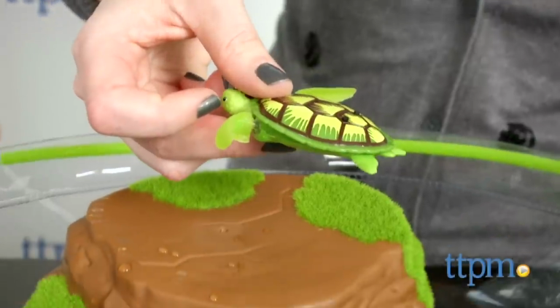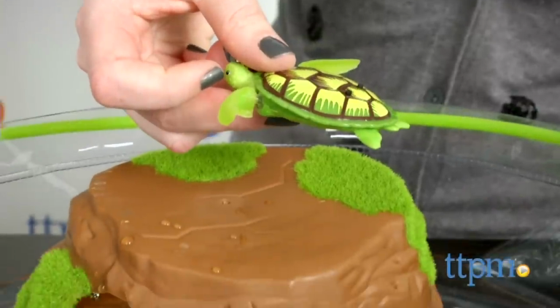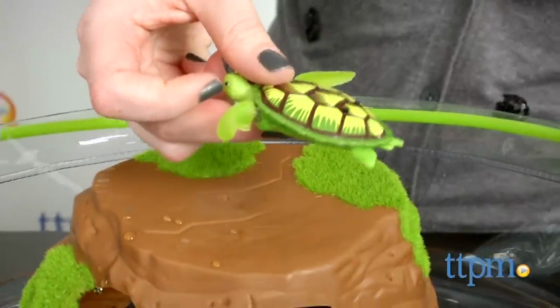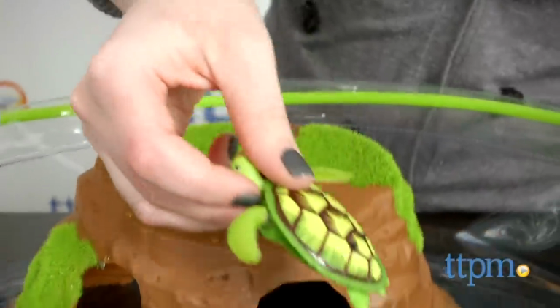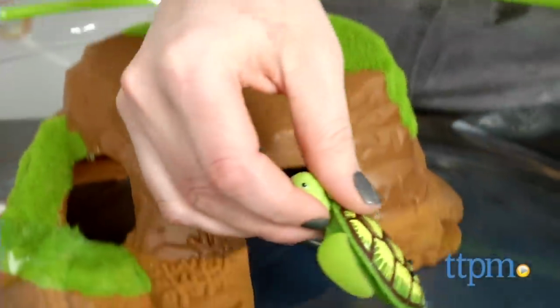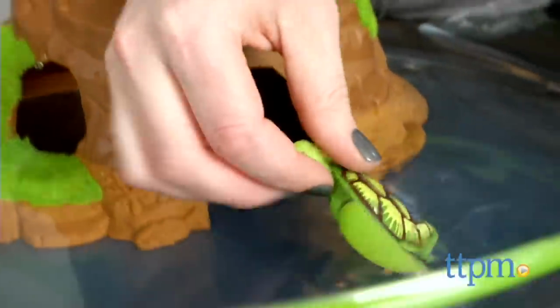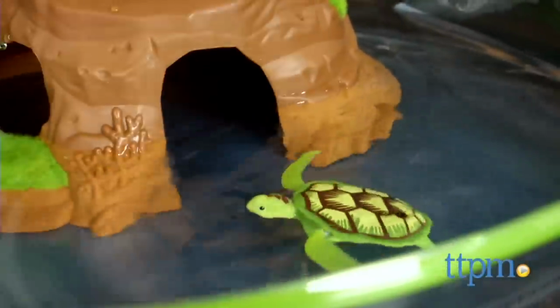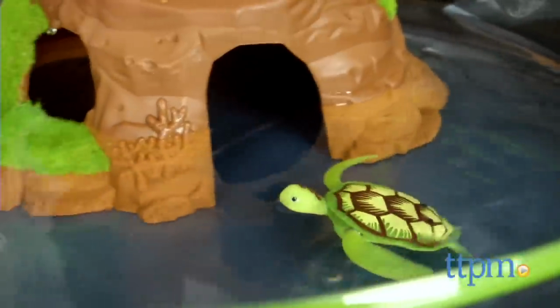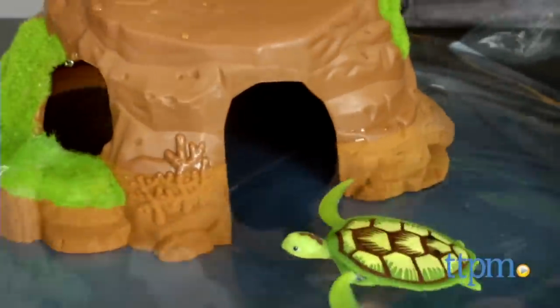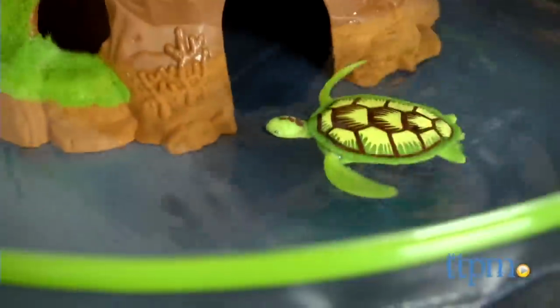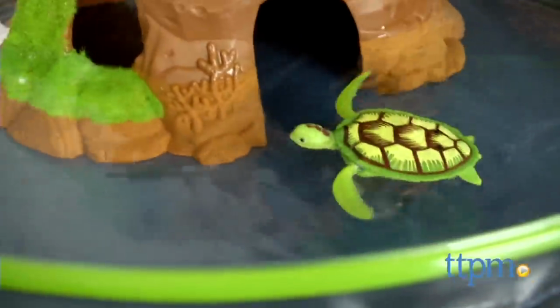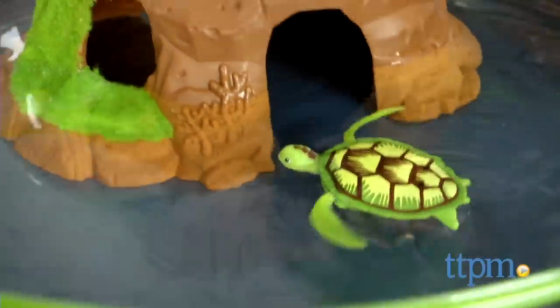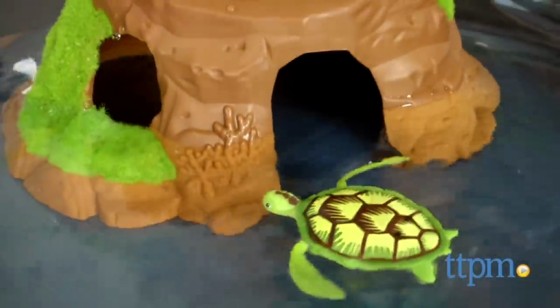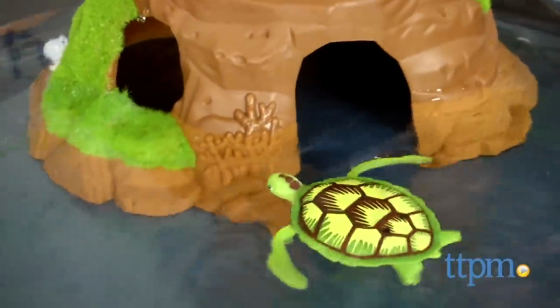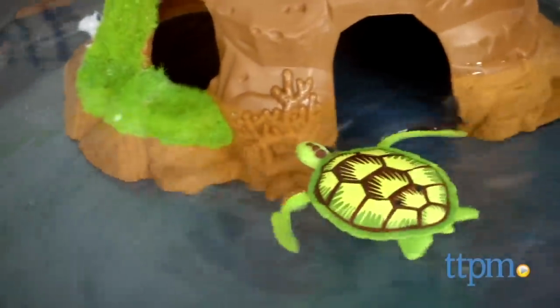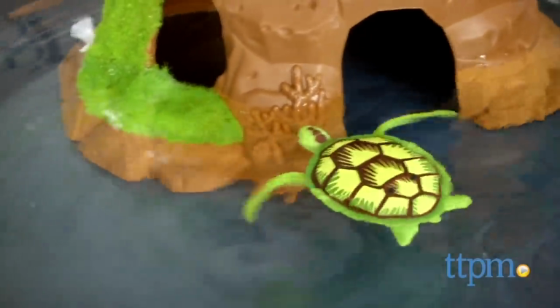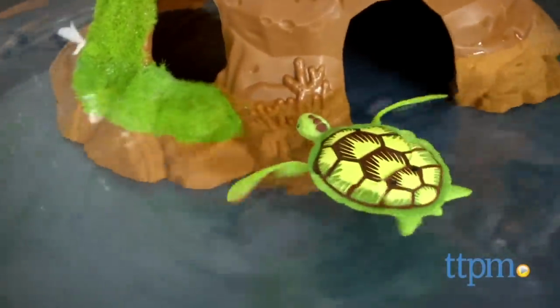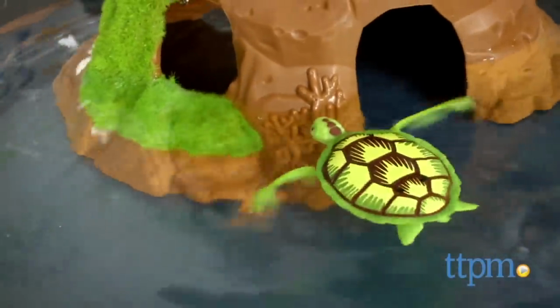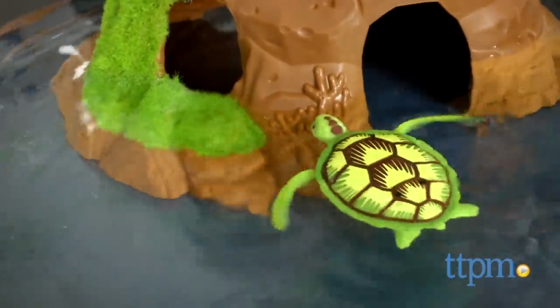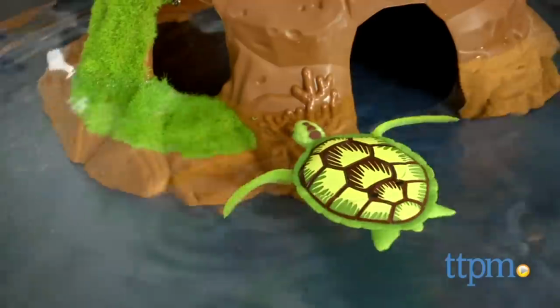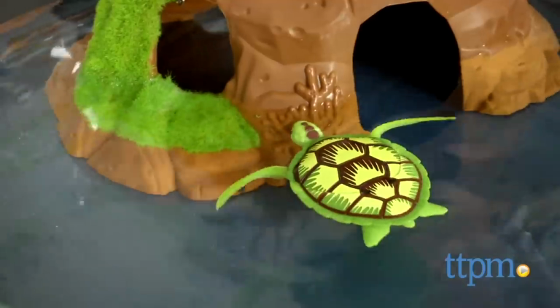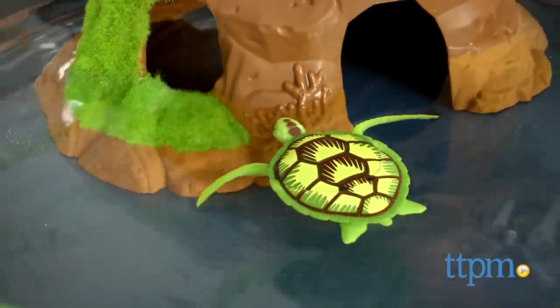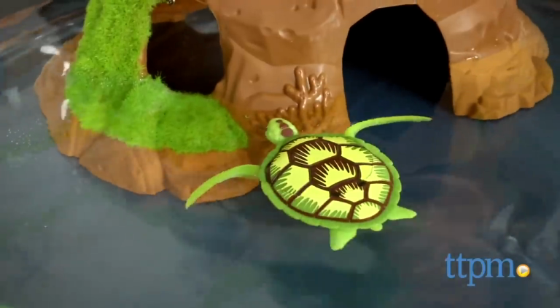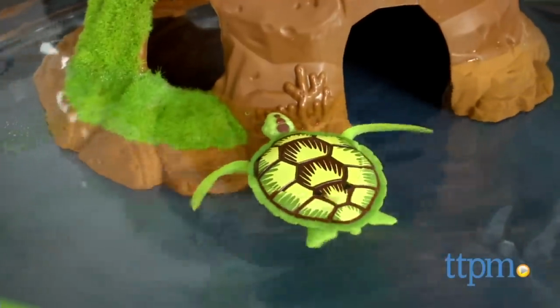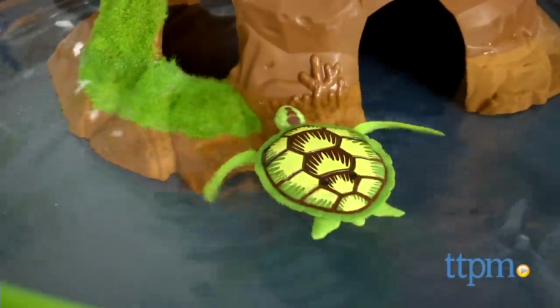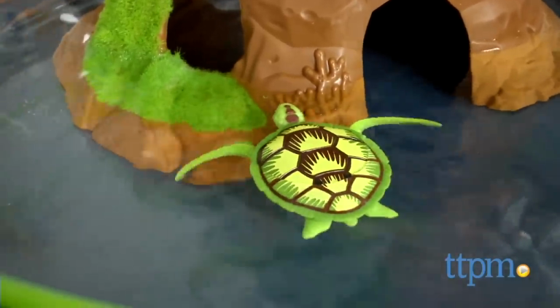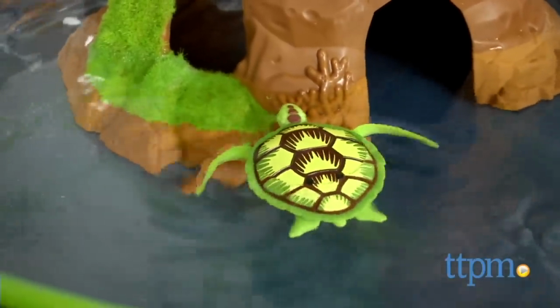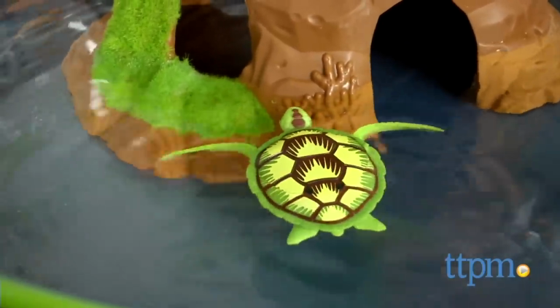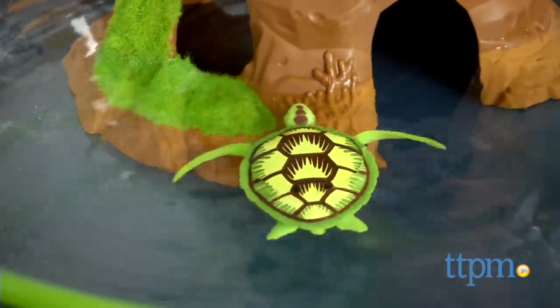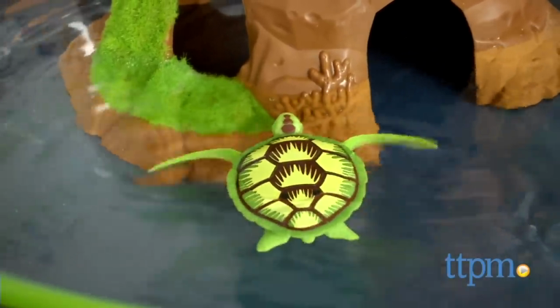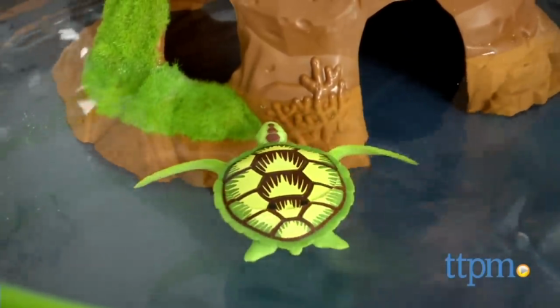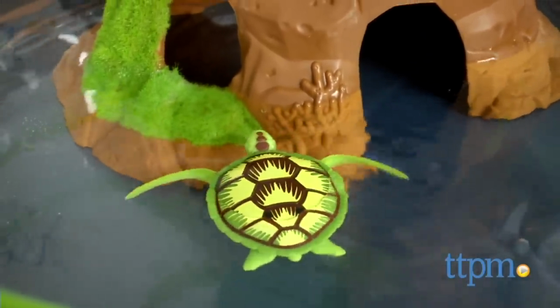Assemble the bowl, which took us 10 minutes to do, then fill it with water up to the top of the rock formation's doorway and place the robo-turtle in the water. Once its sensors detect the water, the turtle will start to swim around.